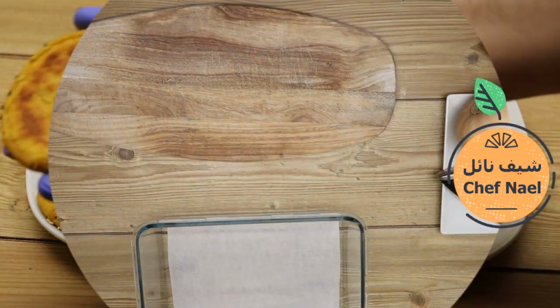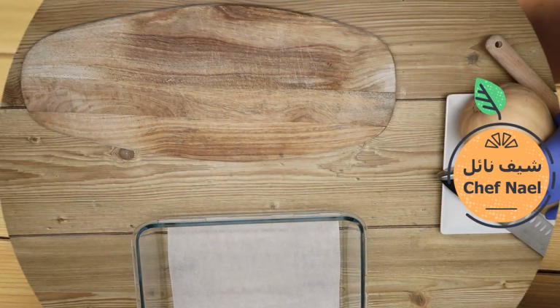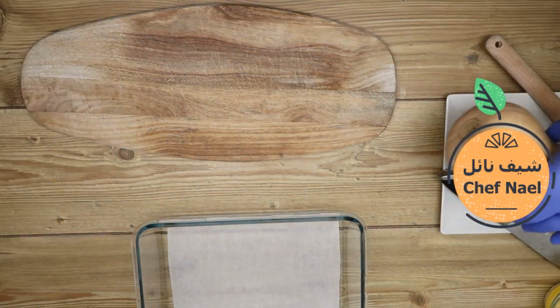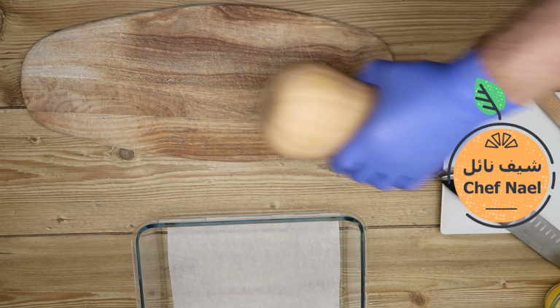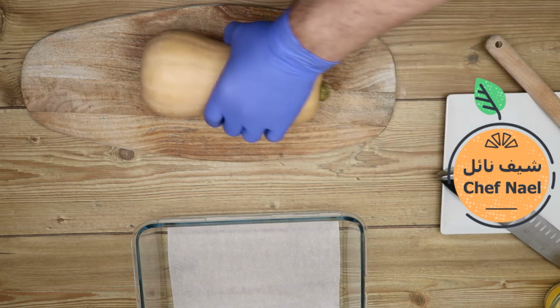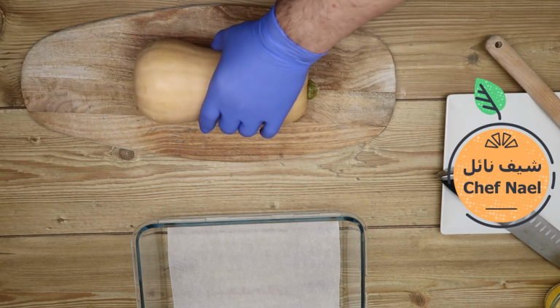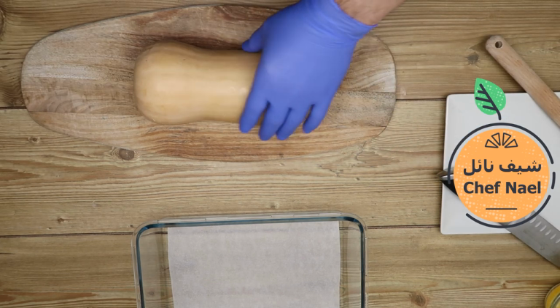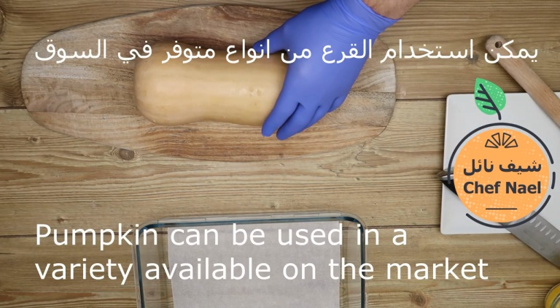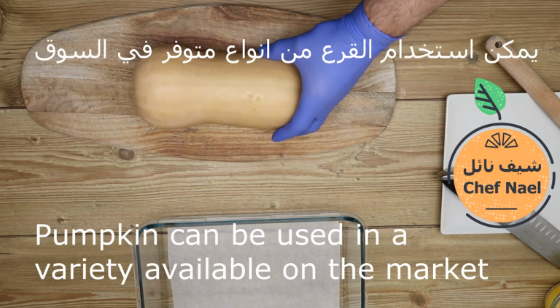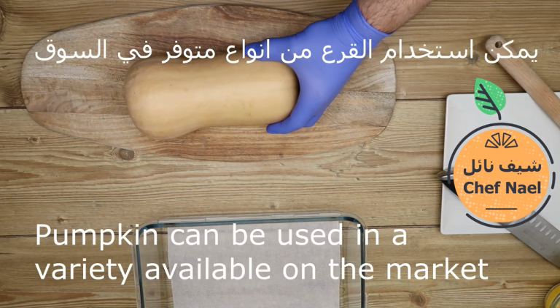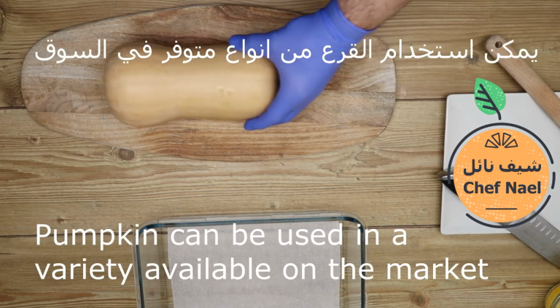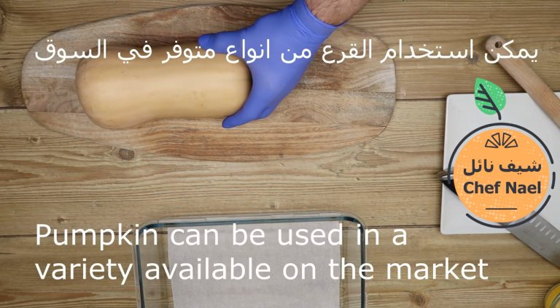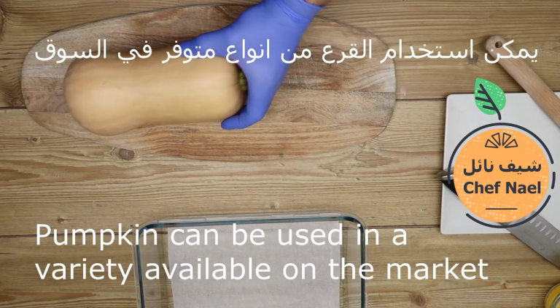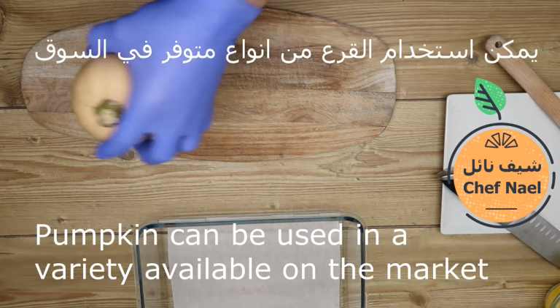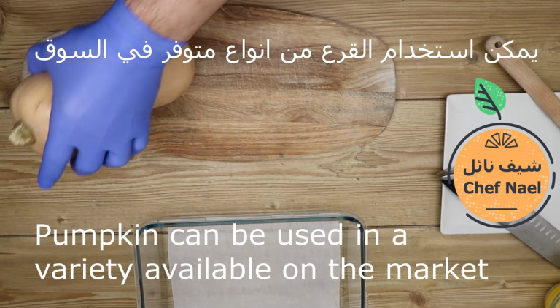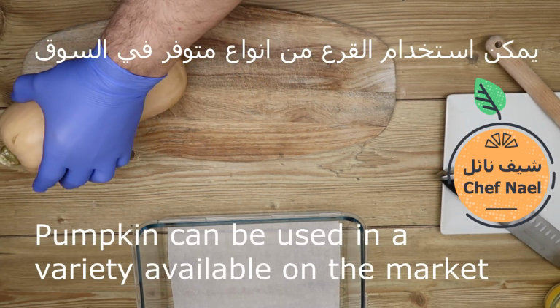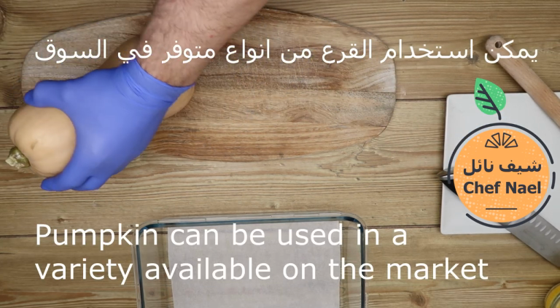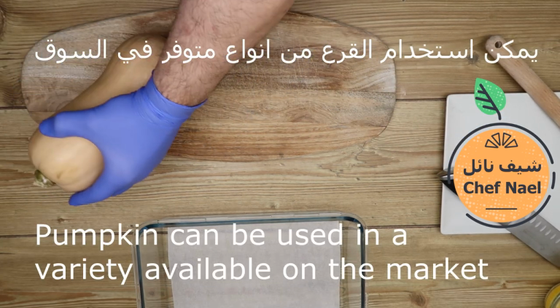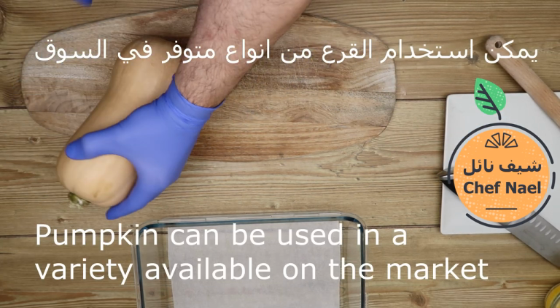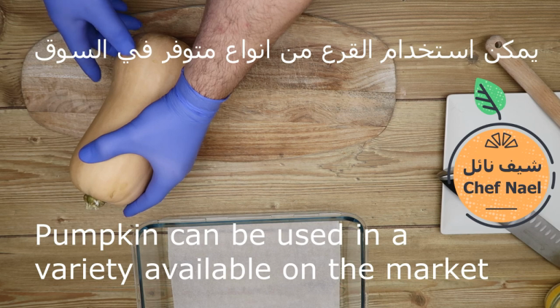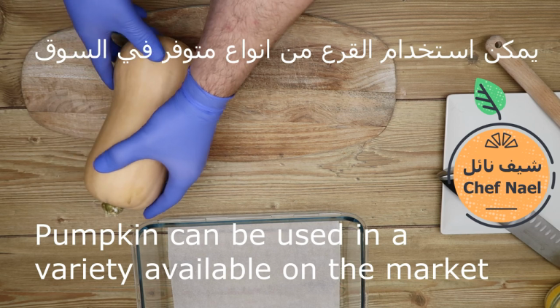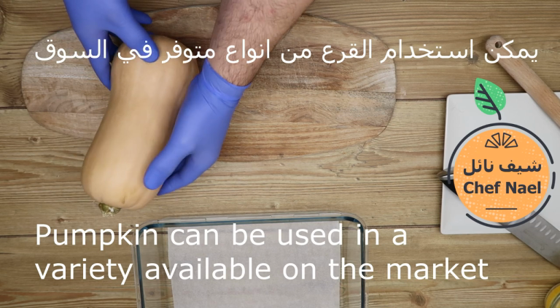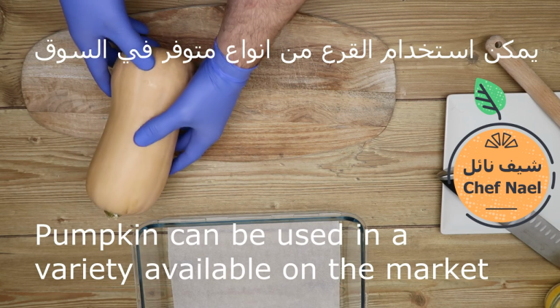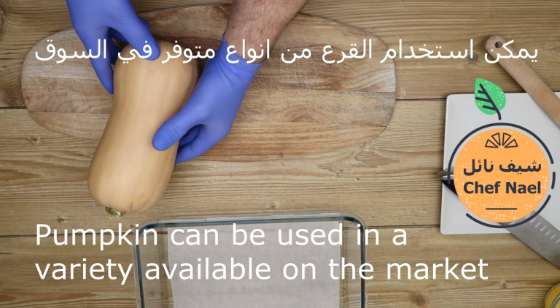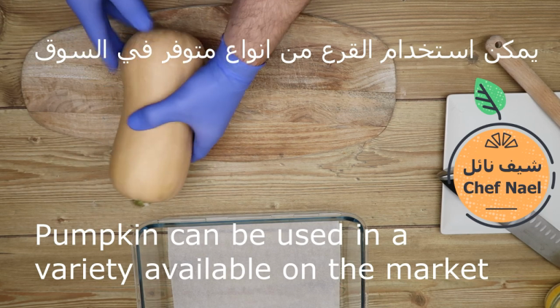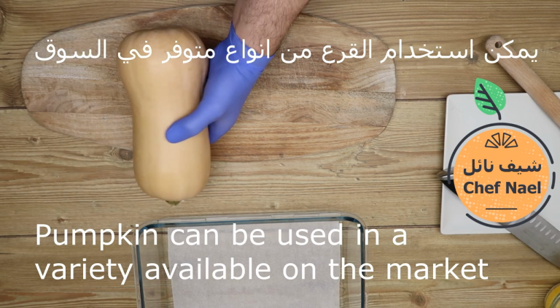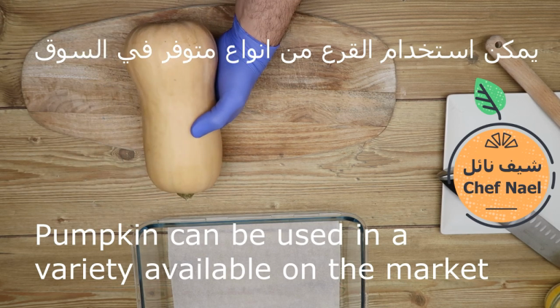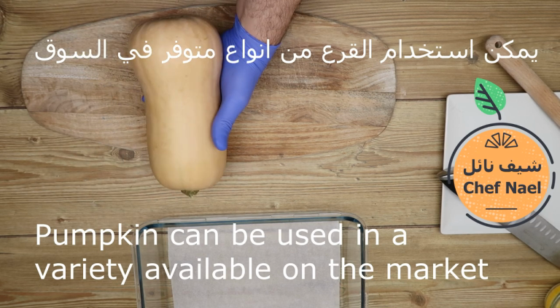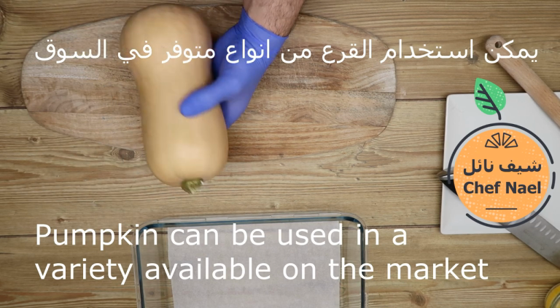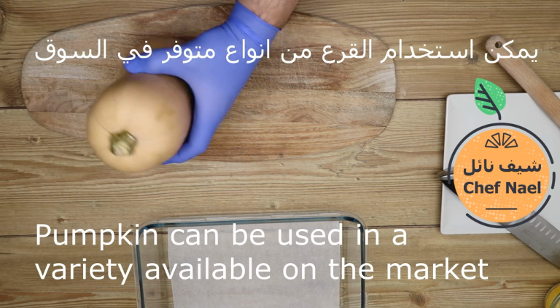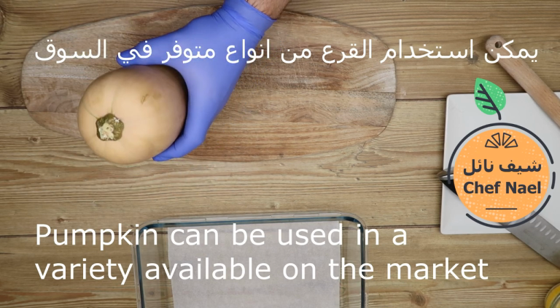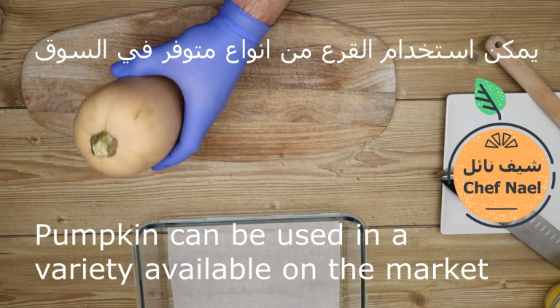اليقطين، أي نوع متوفر عنا في السوق، أو القرع — كل بلد بيسموه باسم مختلف.